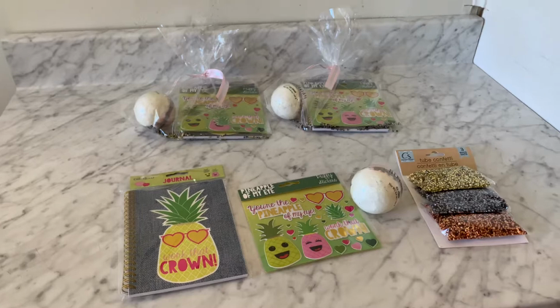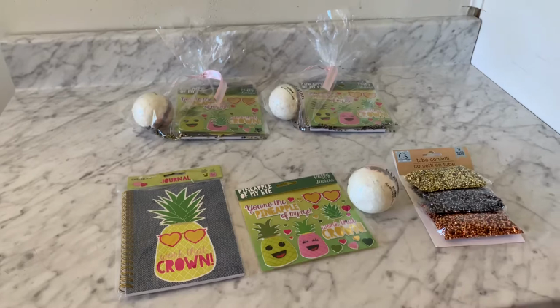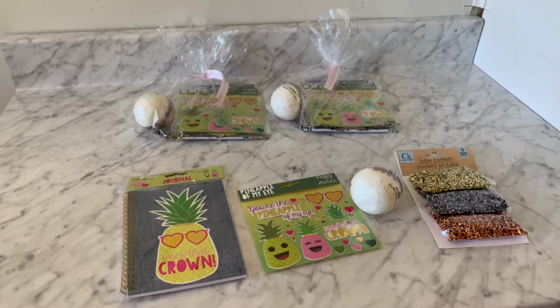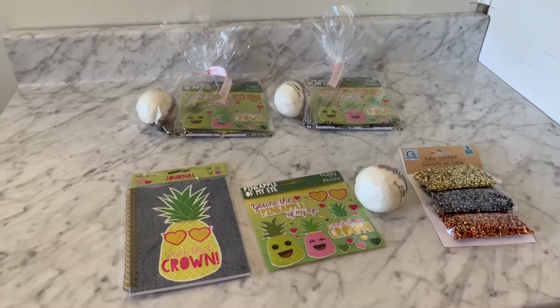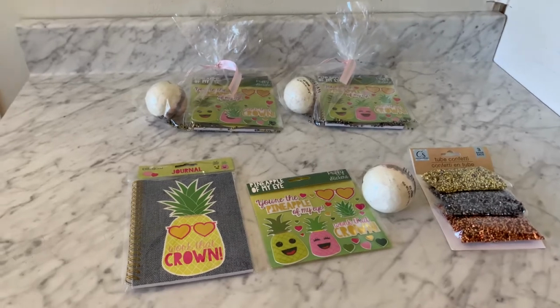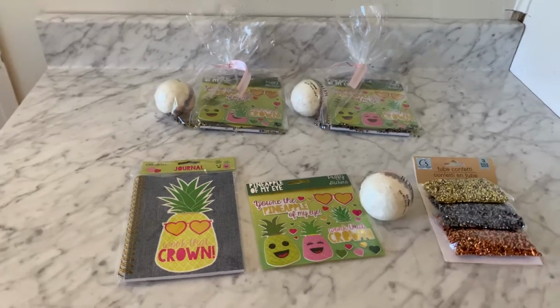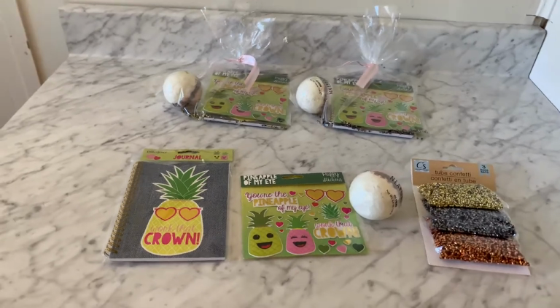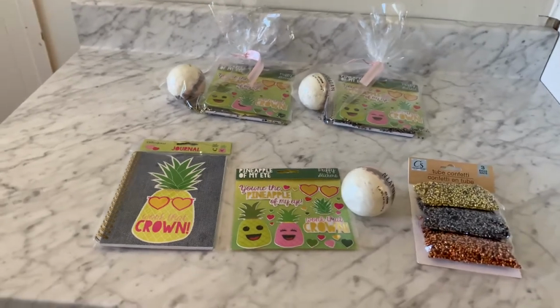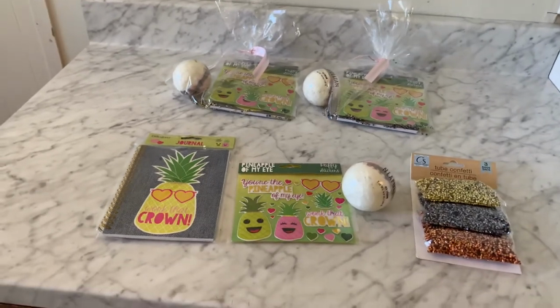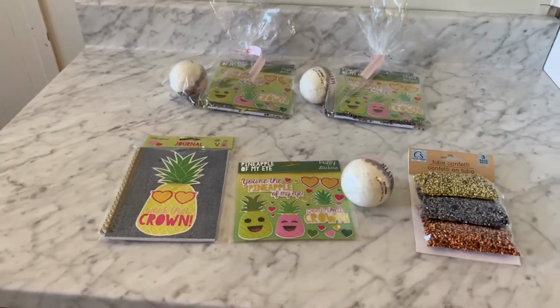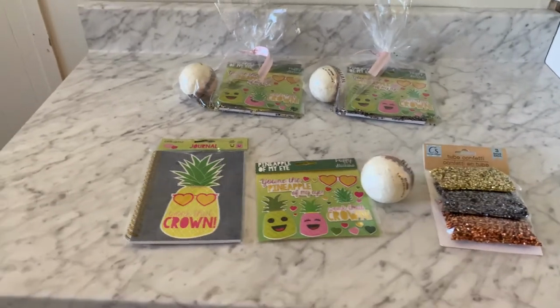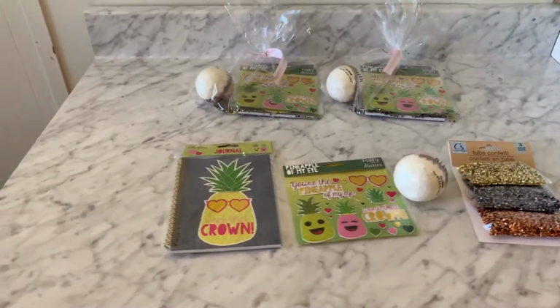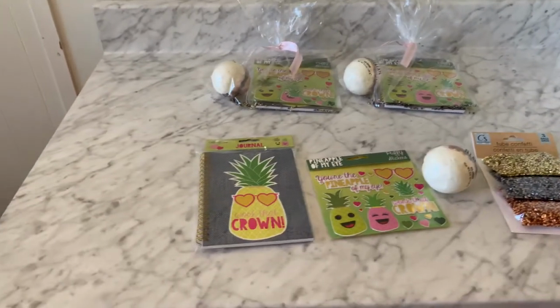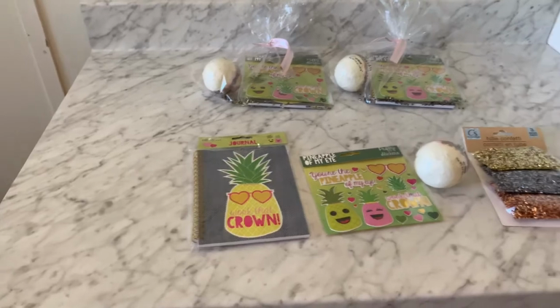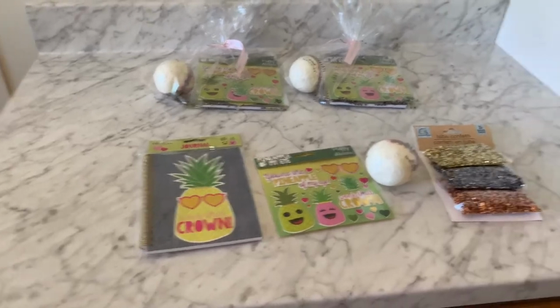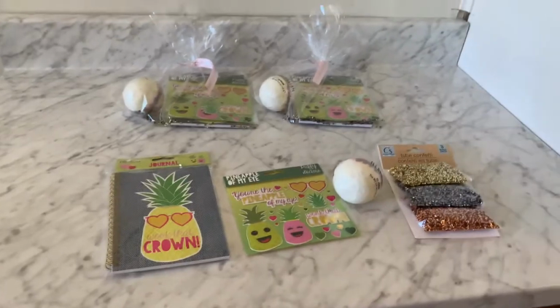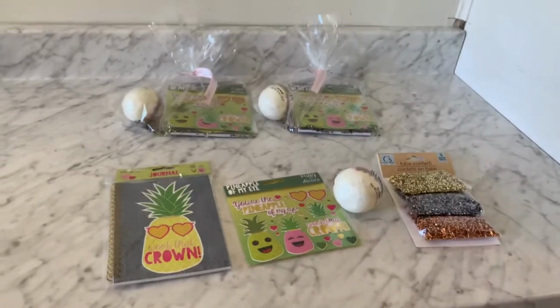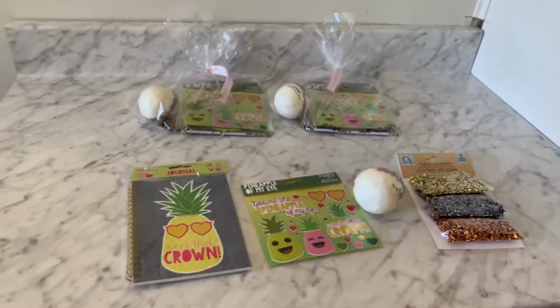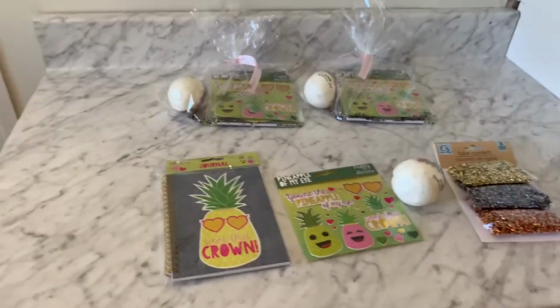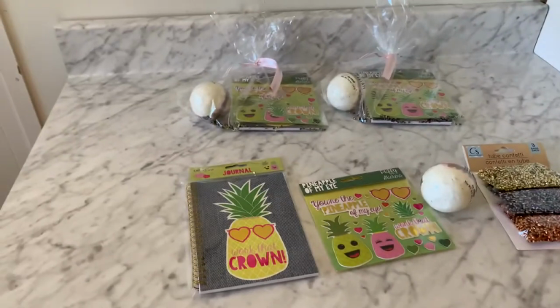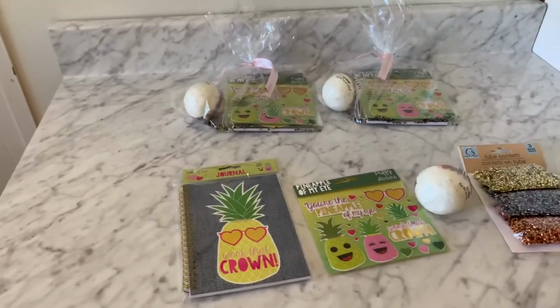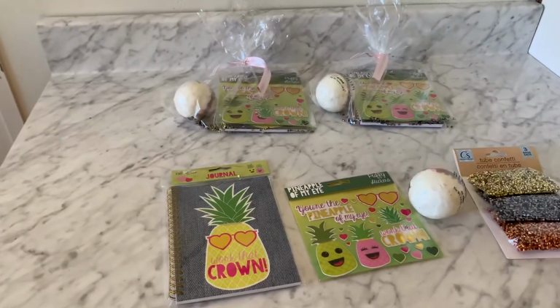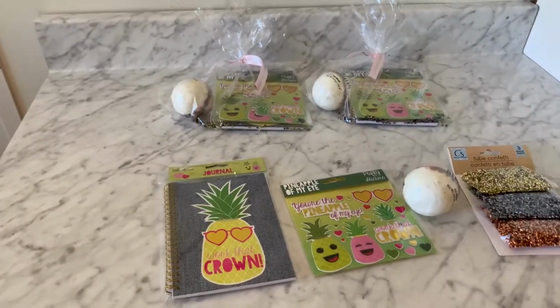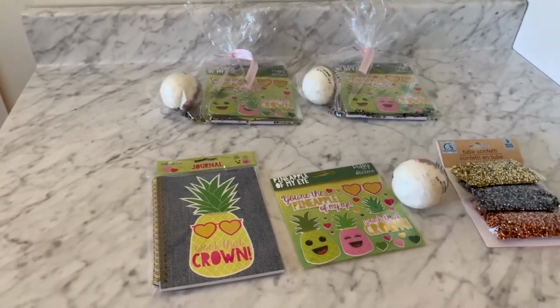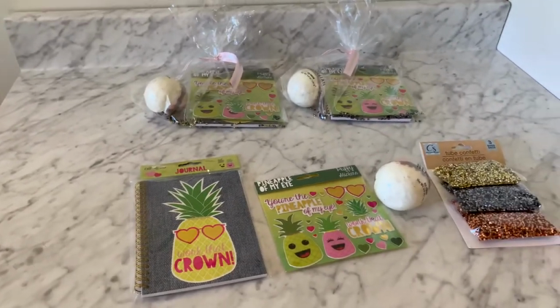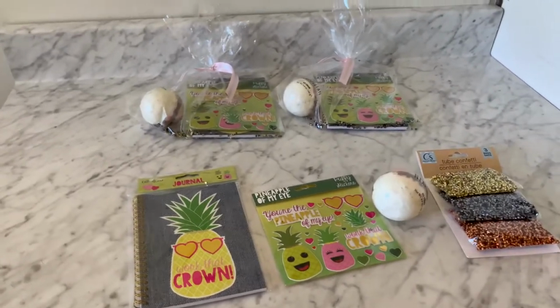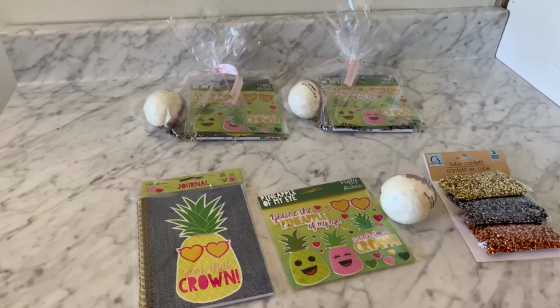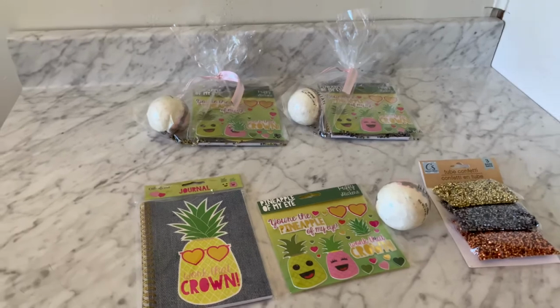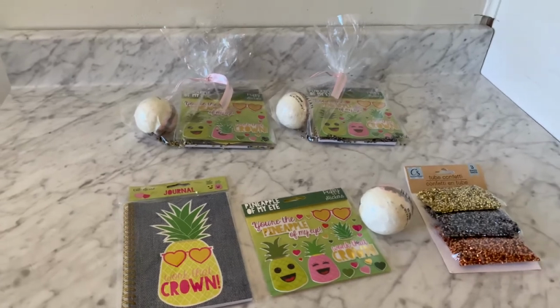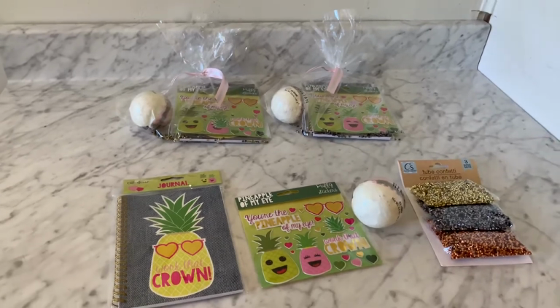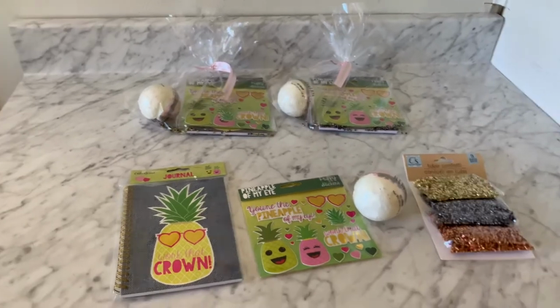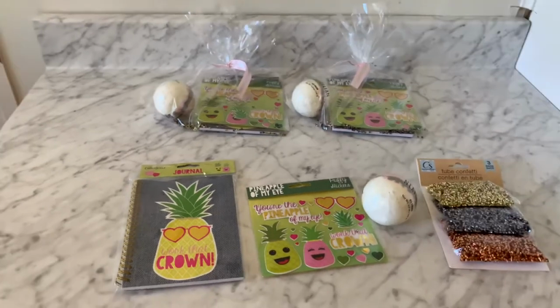I'm back with some goodness for you, baby! I want to show you another DIY party favor, because it's all about saving money and honey.